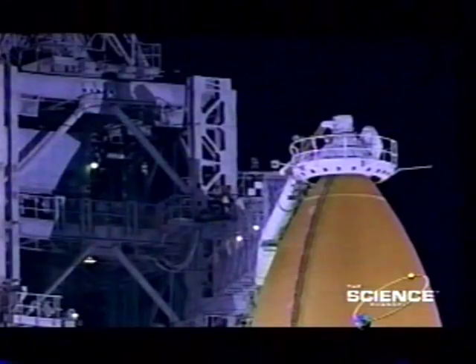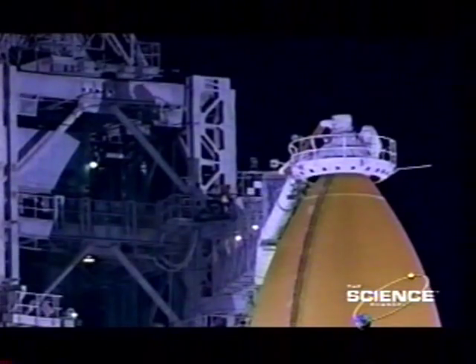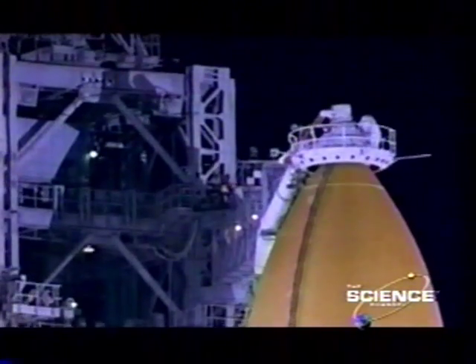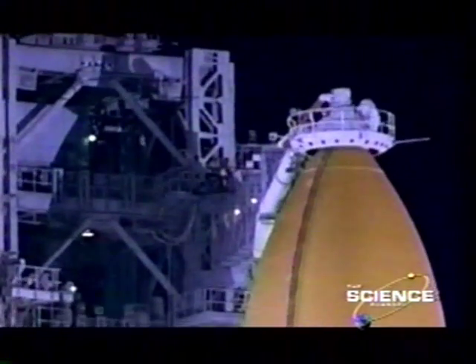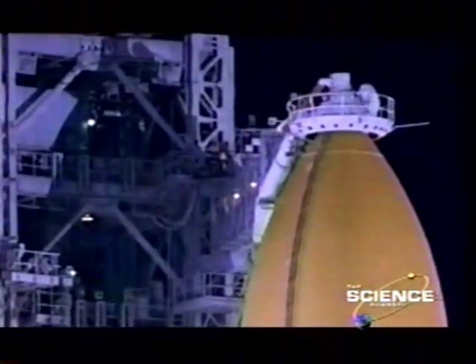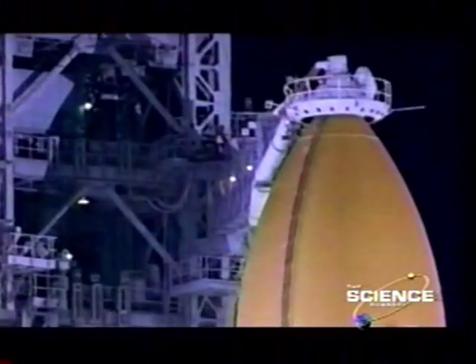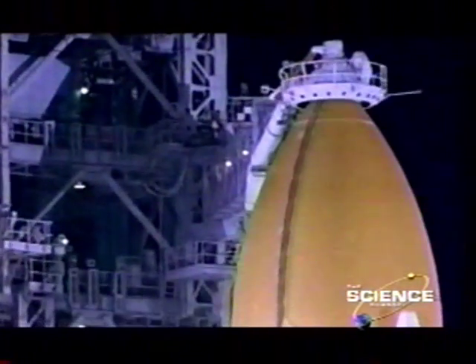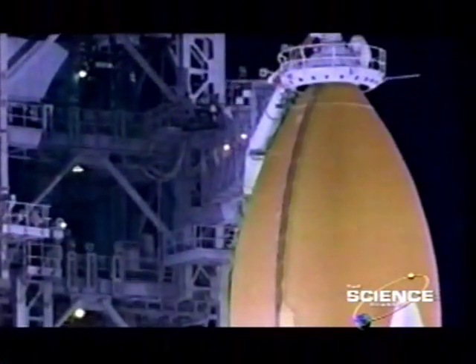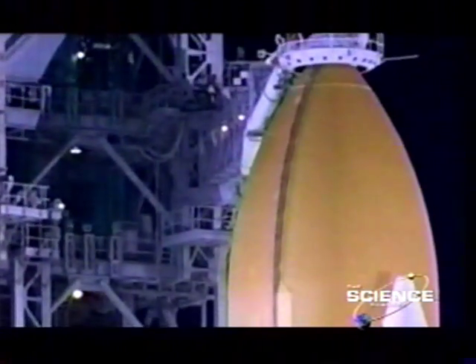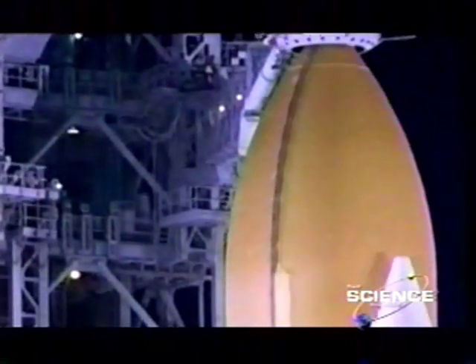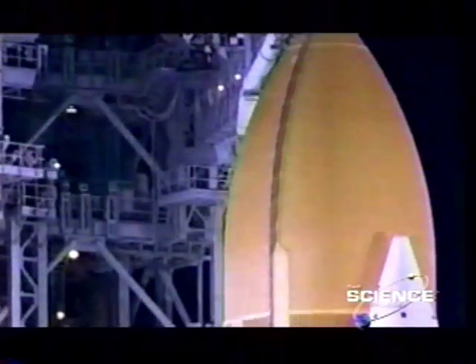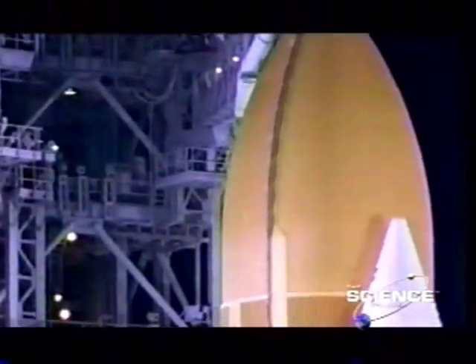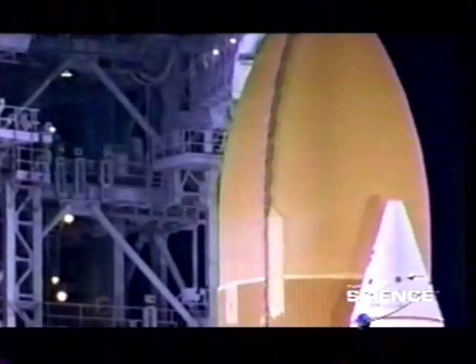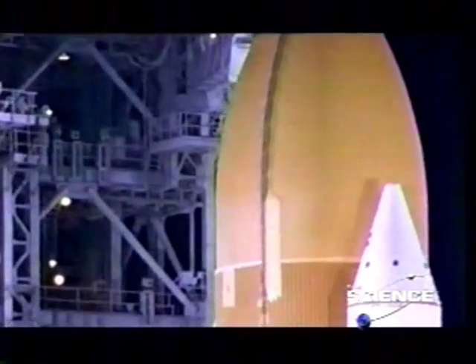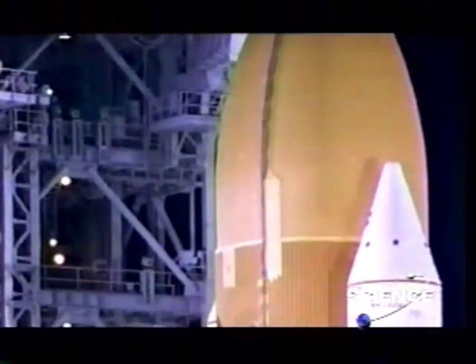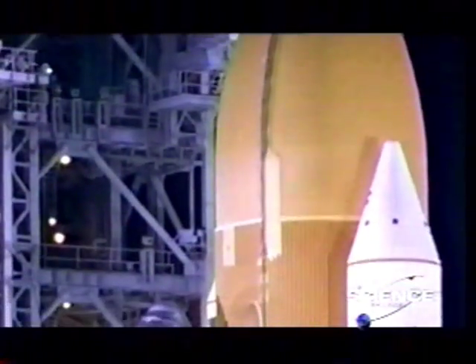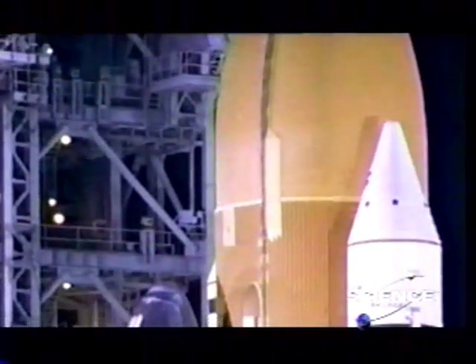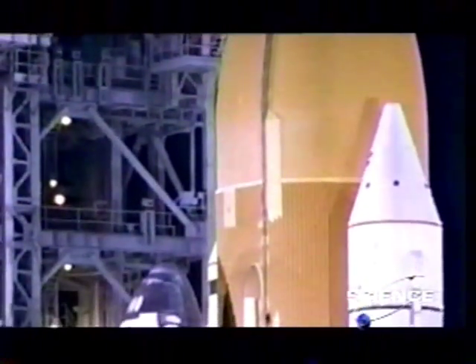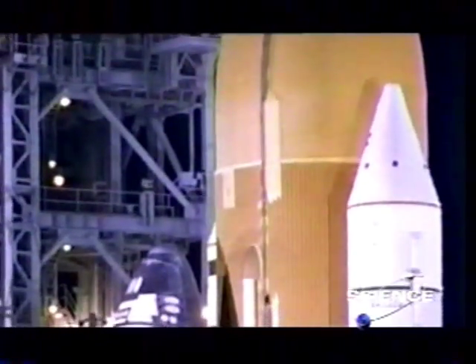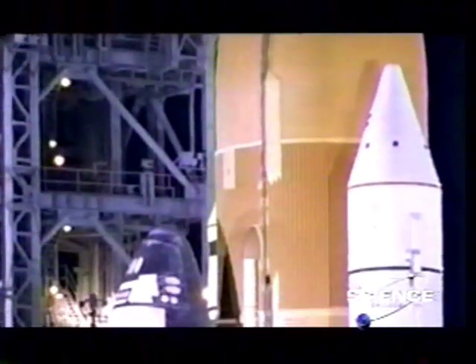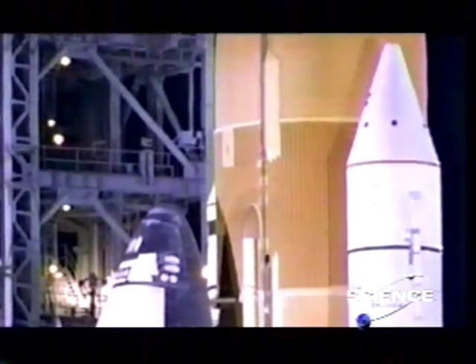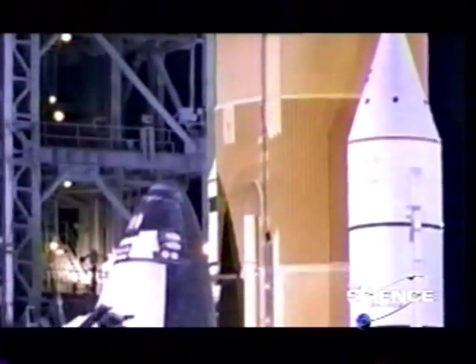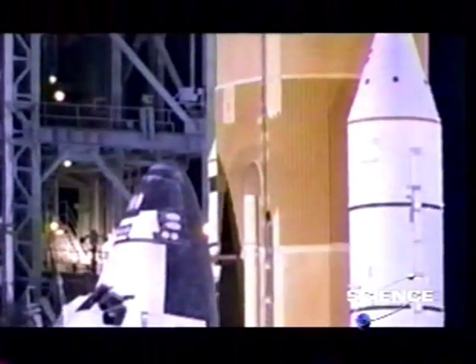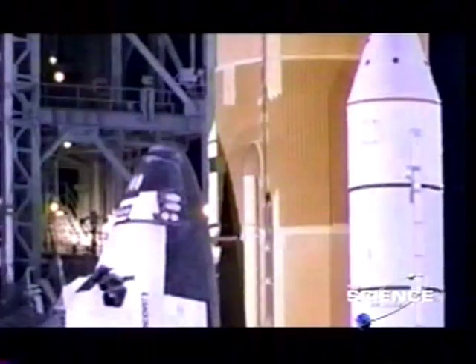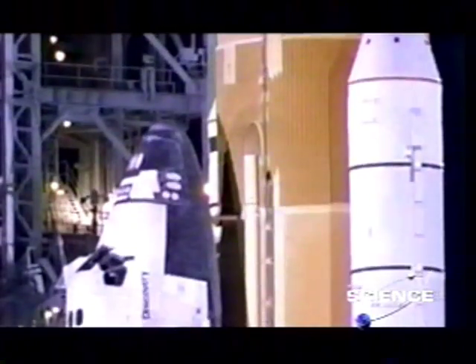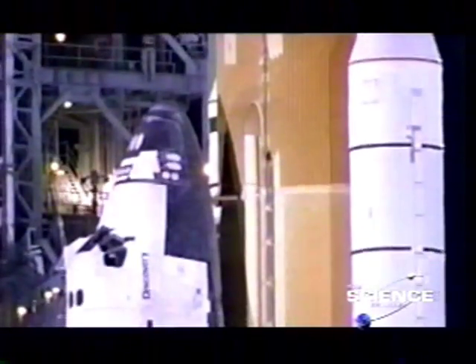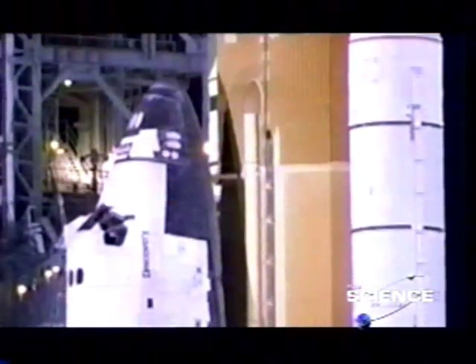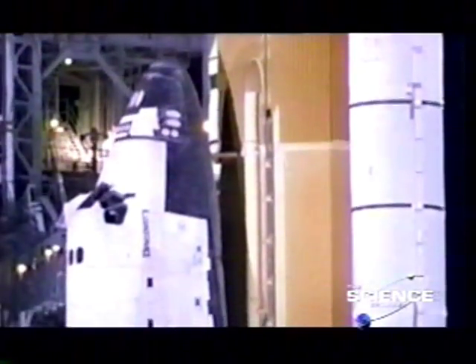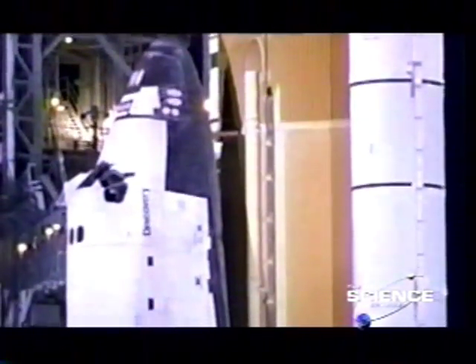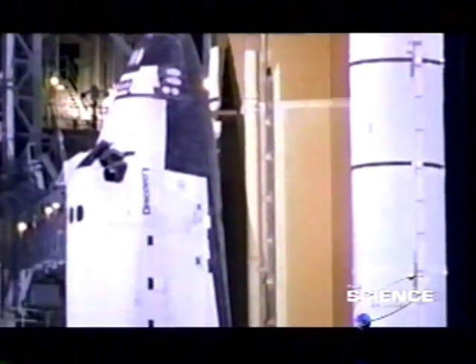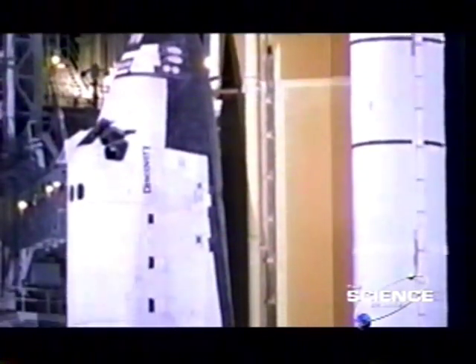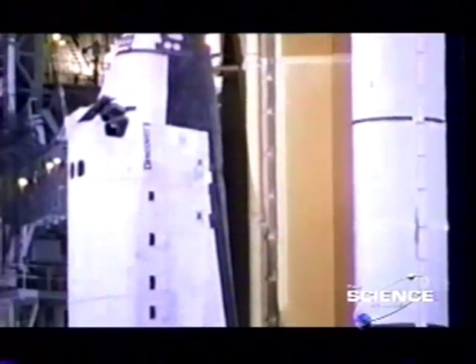However, as time went by, a lot more uses for the shuttle were invented, and it was decided that it should be able to carry as much as 60,000 pounds. And of course, that made the thing an awful lot bigger.